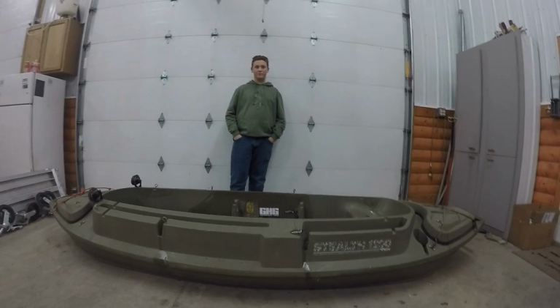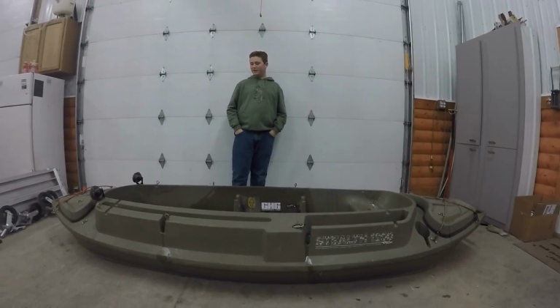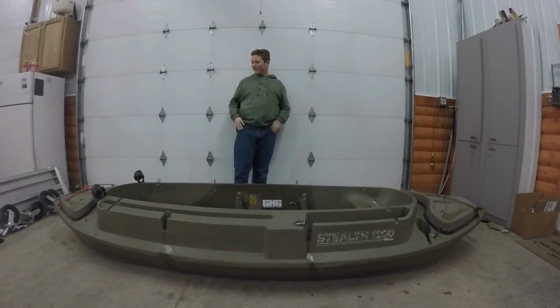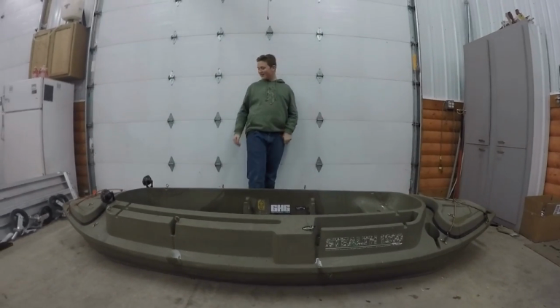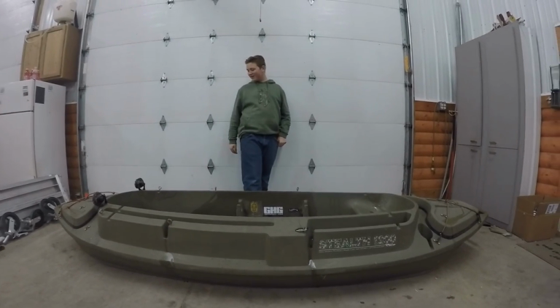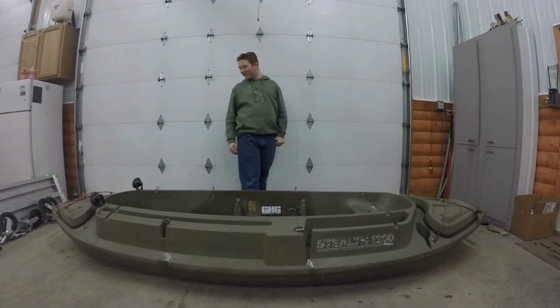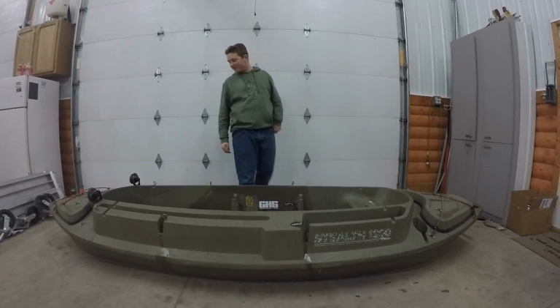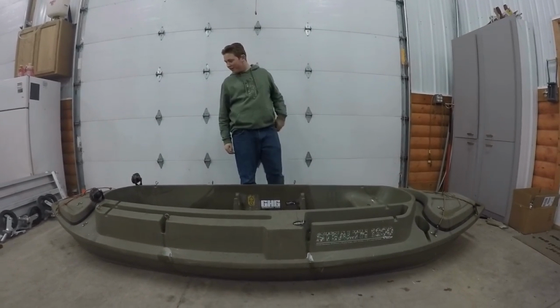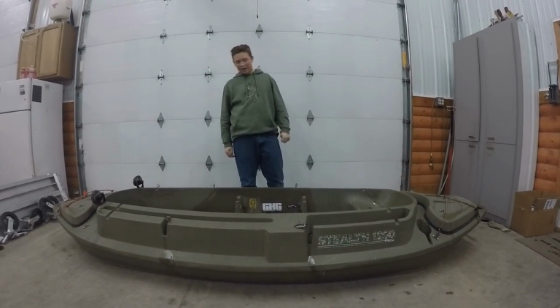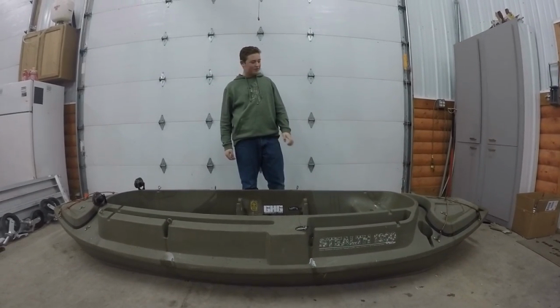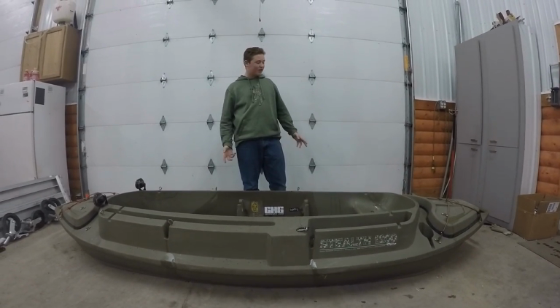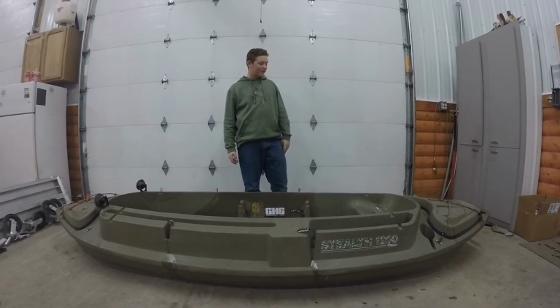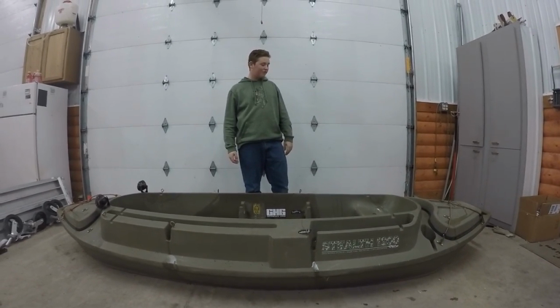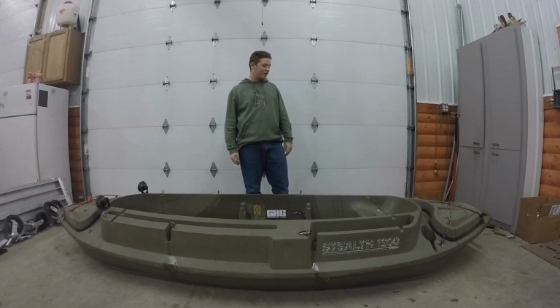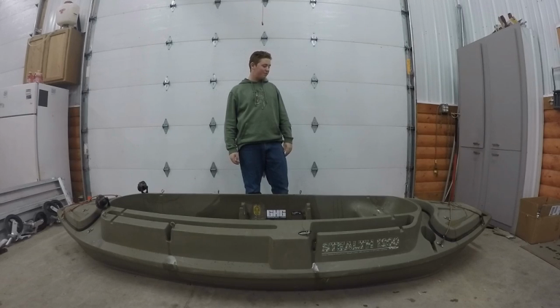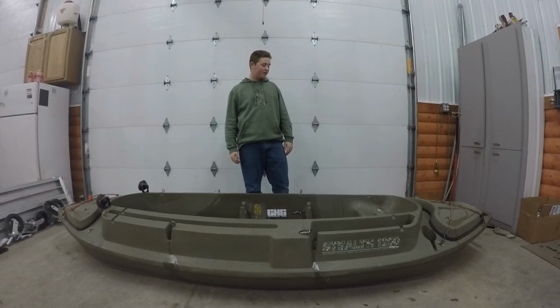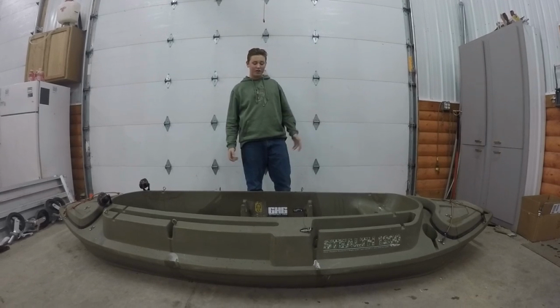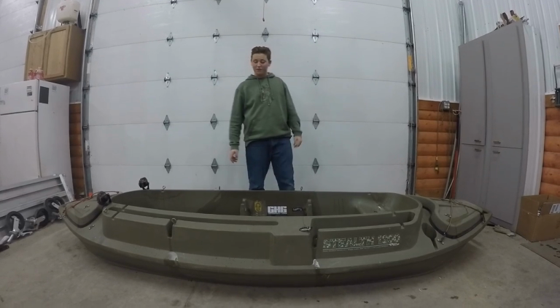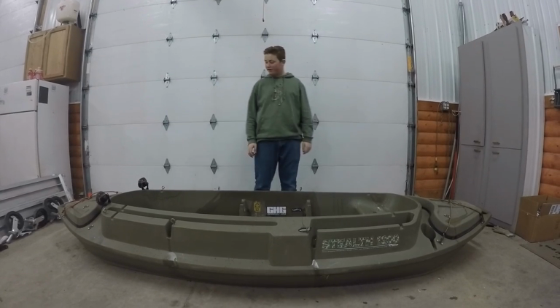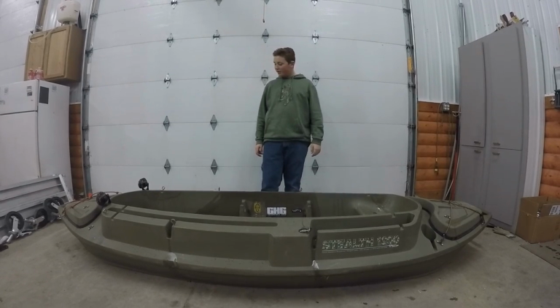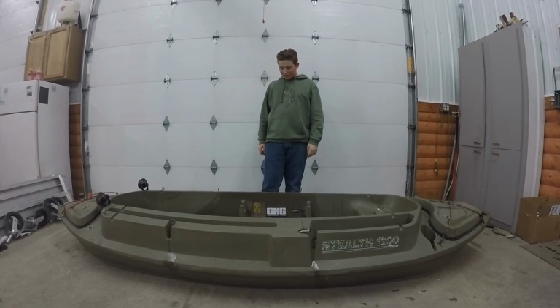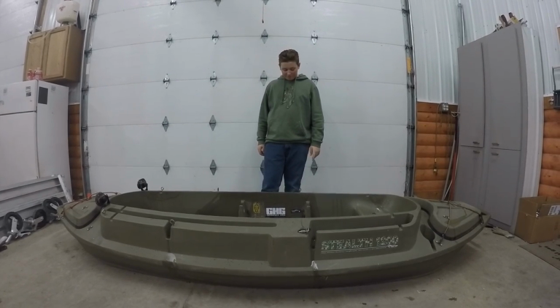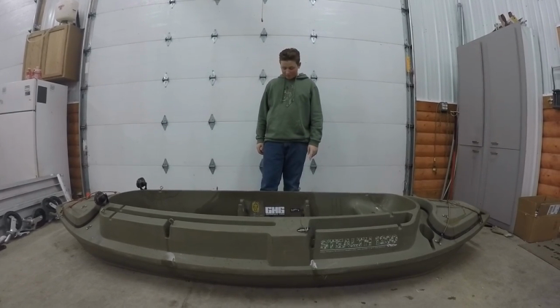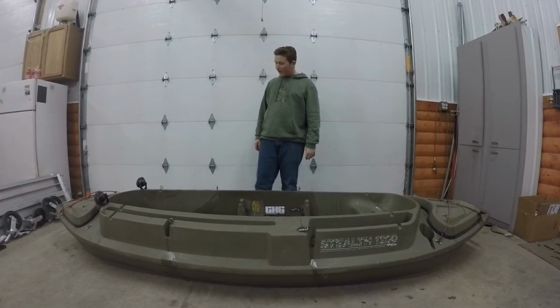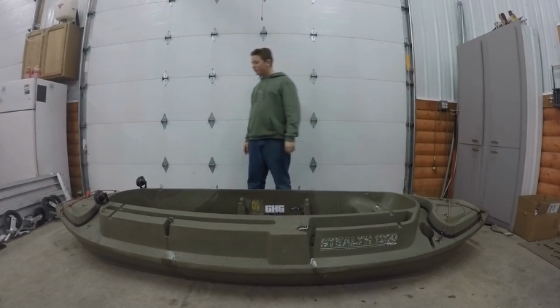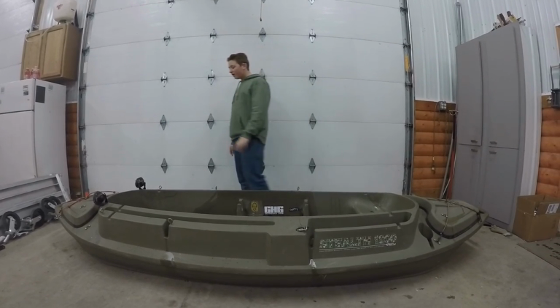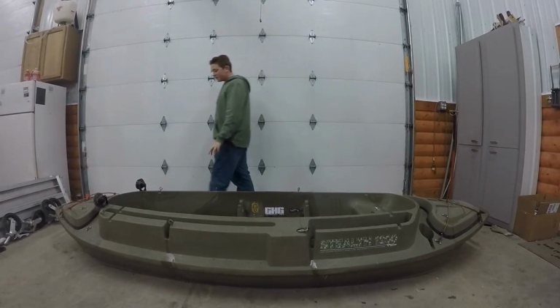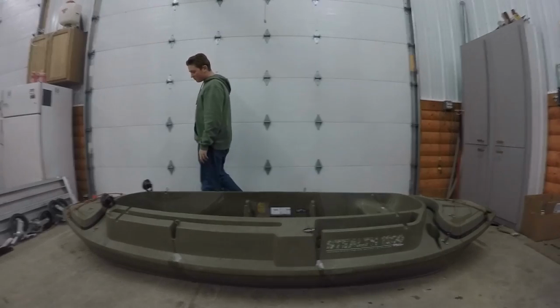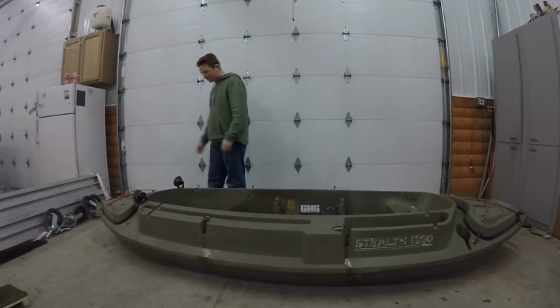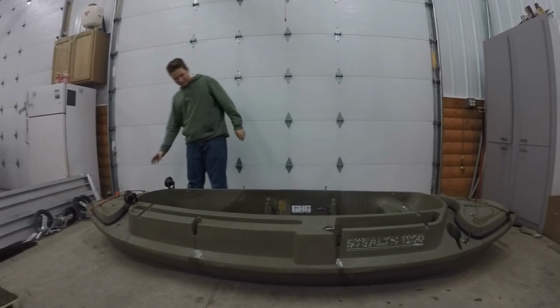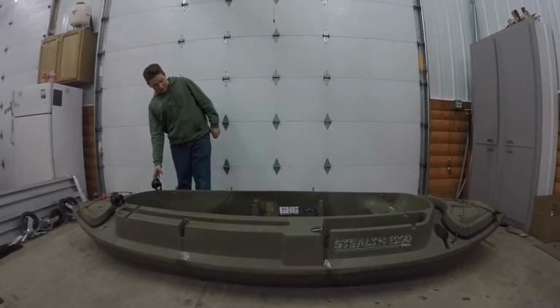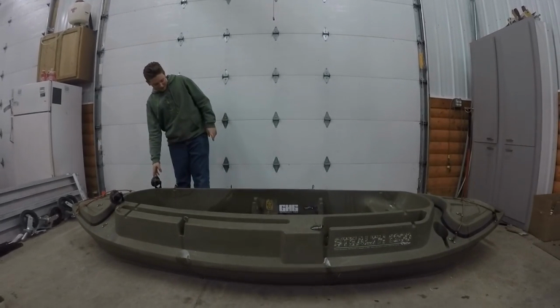Hey guys, RK Outdoors here. I'm just doing a review on the Beaver Tail 1200. I have two fog lights with a switch in the back.